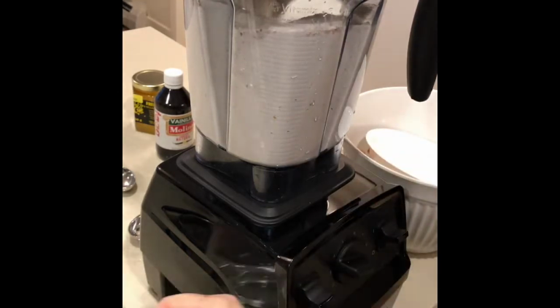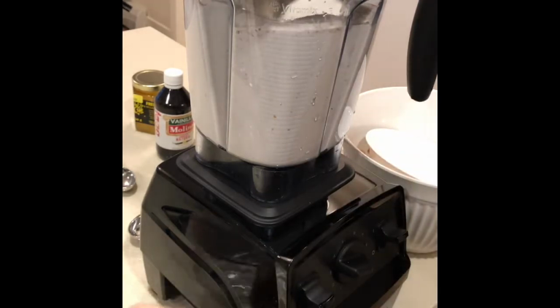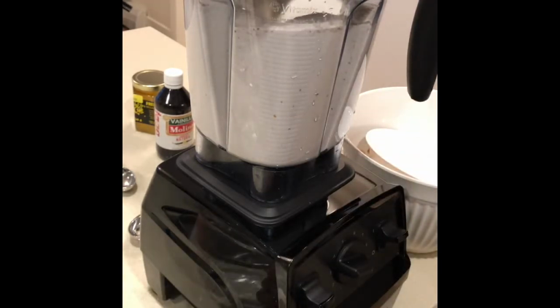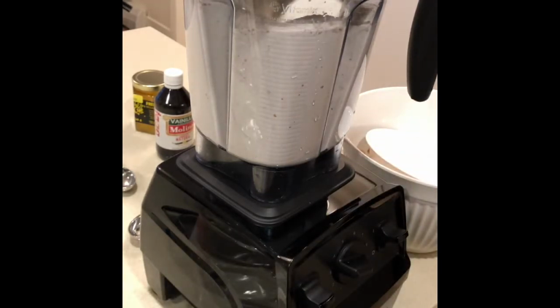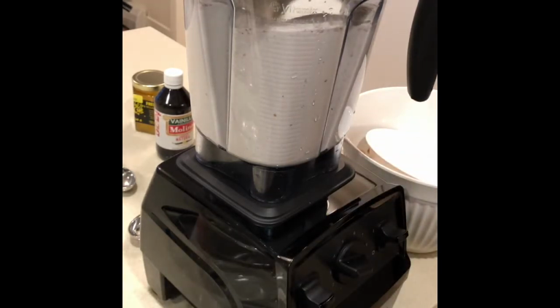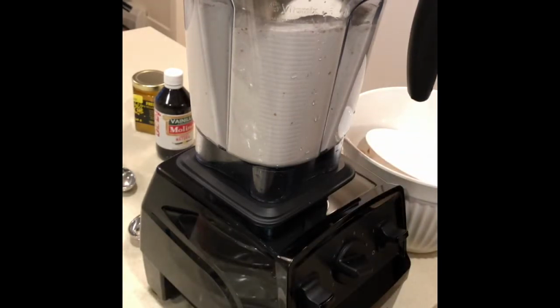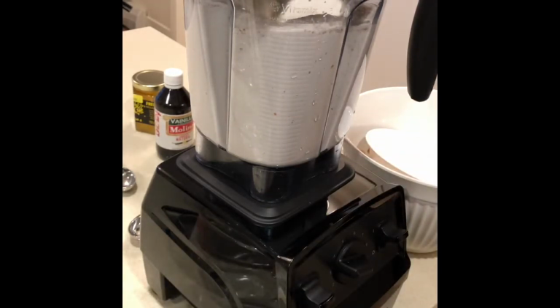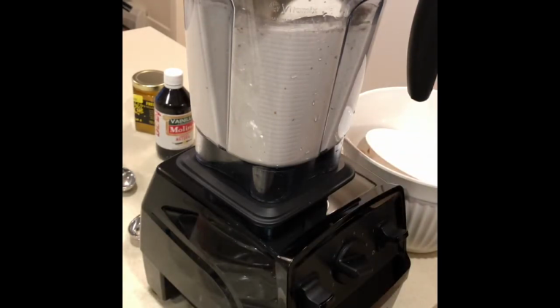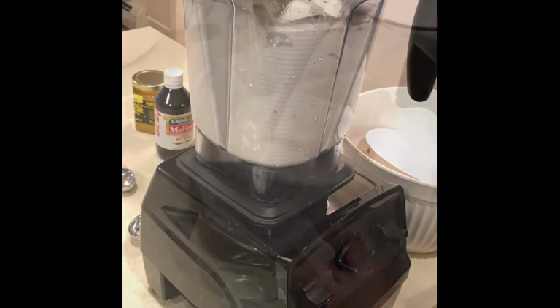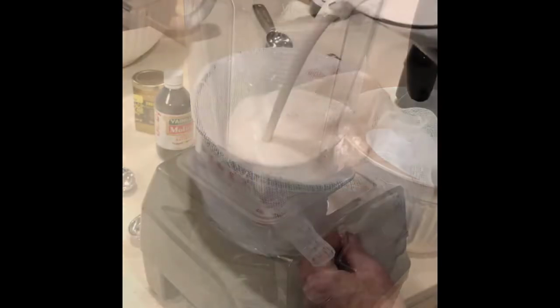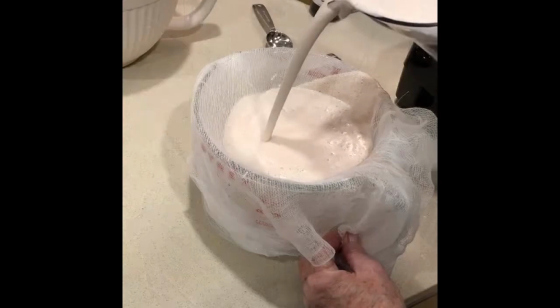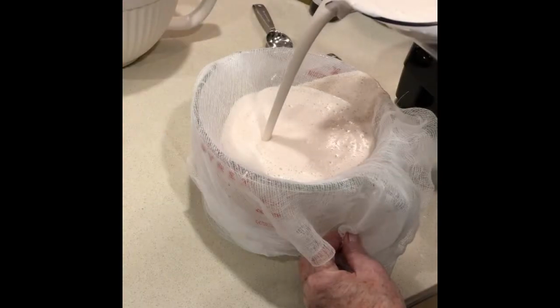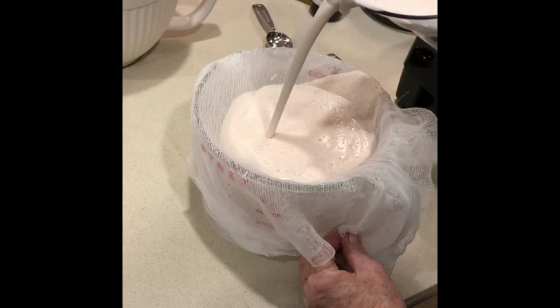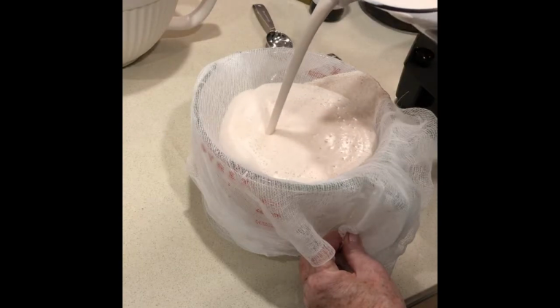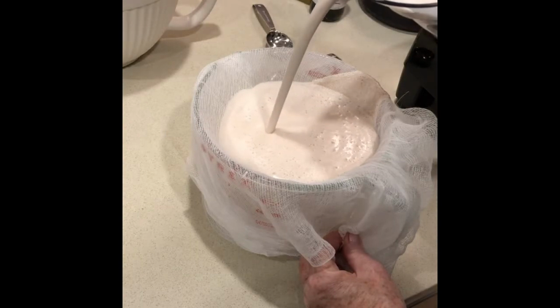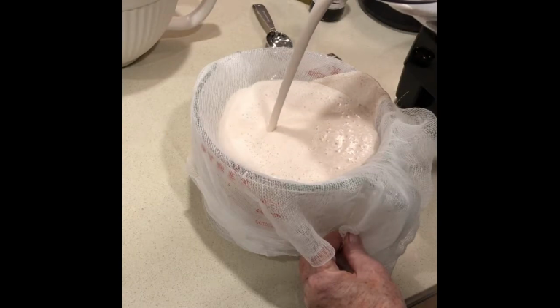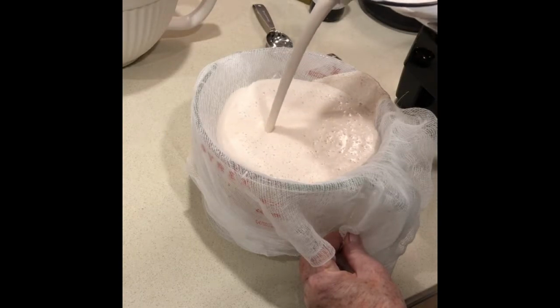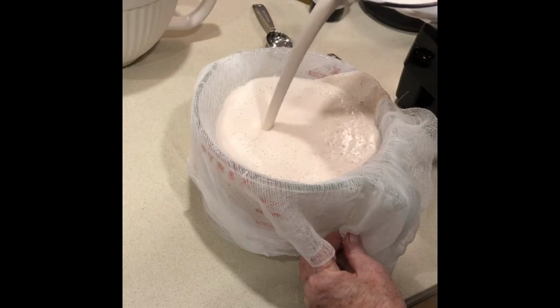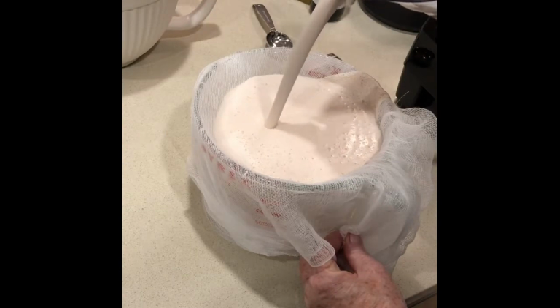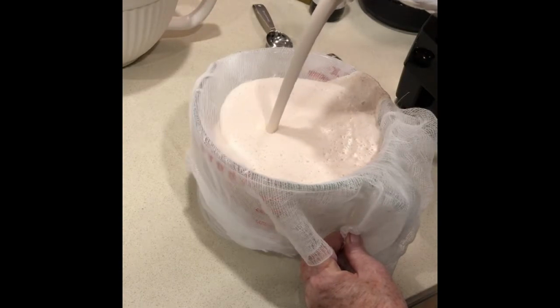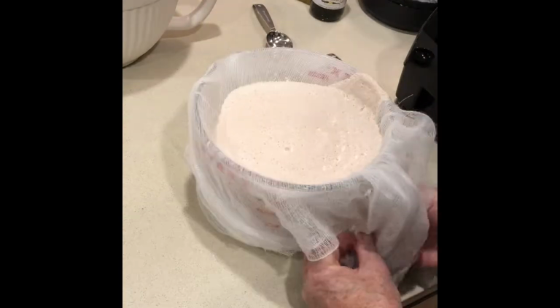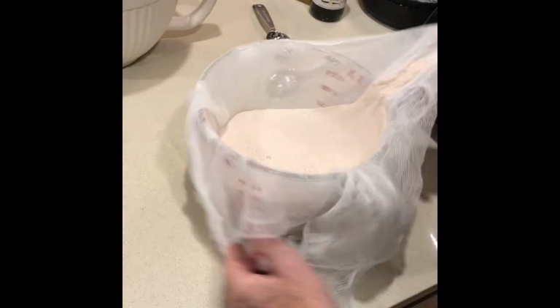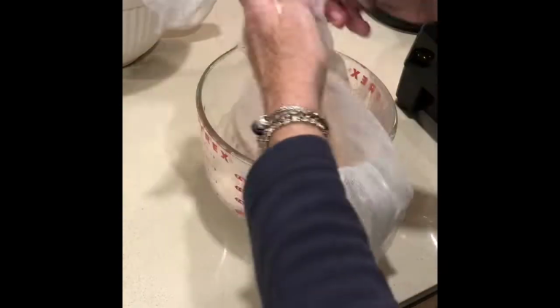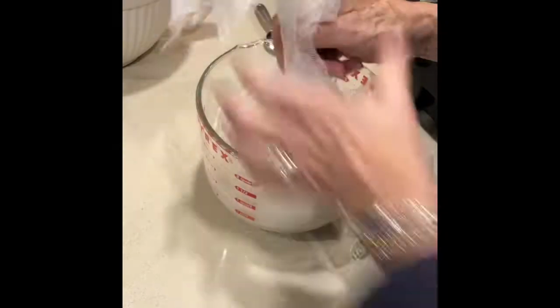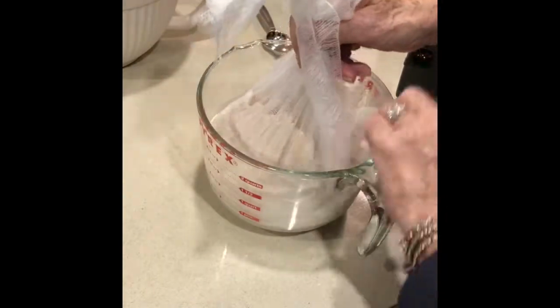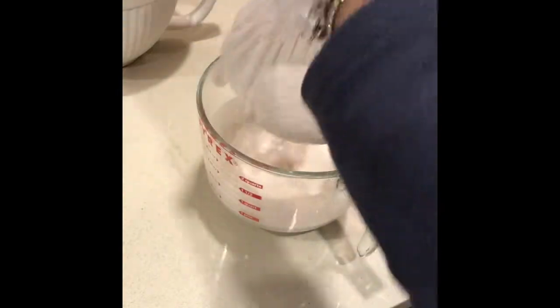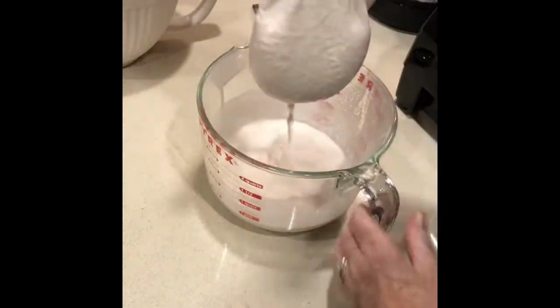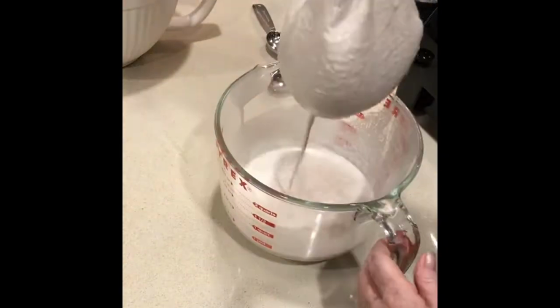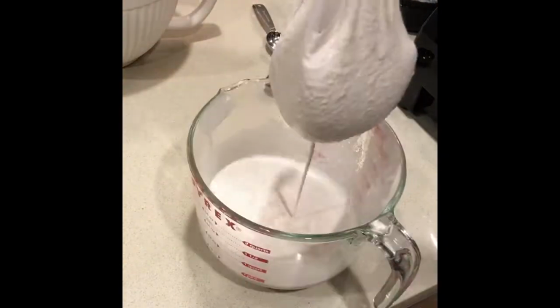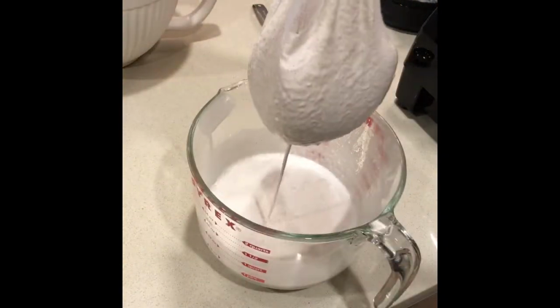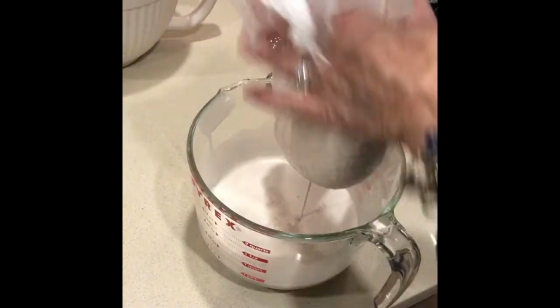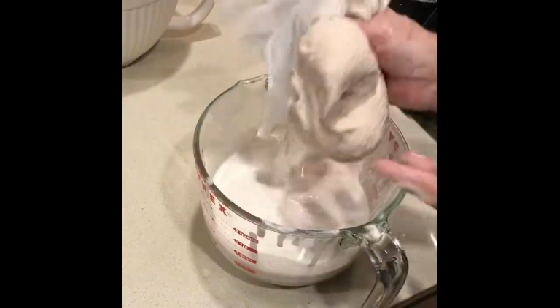Then you strain your almond mixture. One method is with cheesecloth — make sure your hands are clean. You literally squeeze the milk out of the cheesecloth and it's delicious this way.